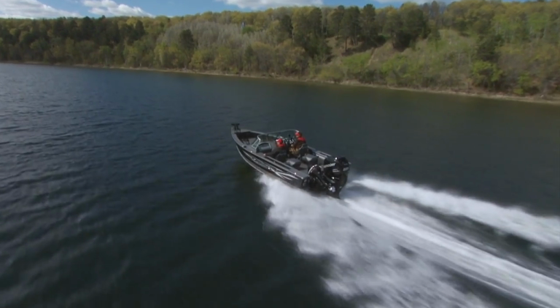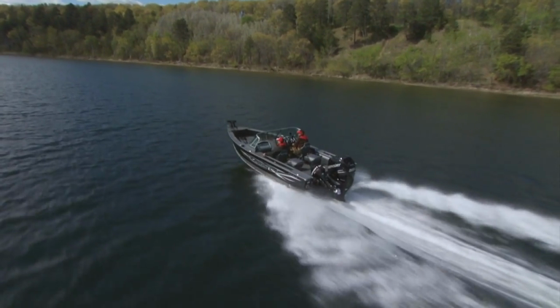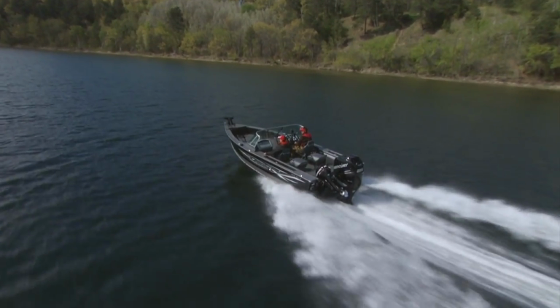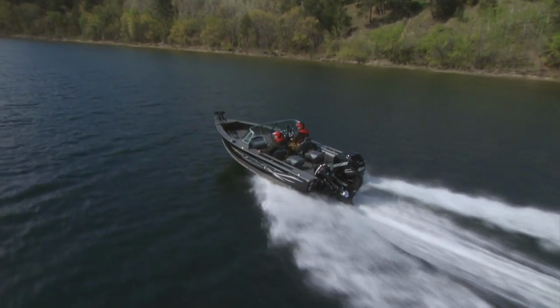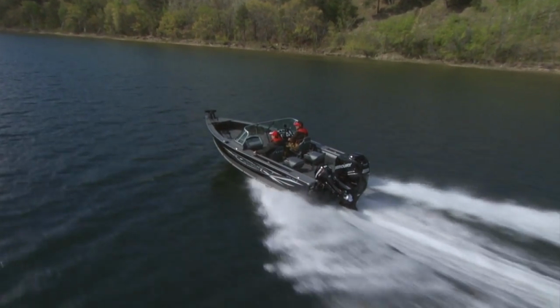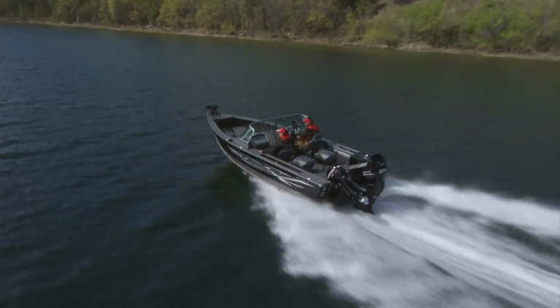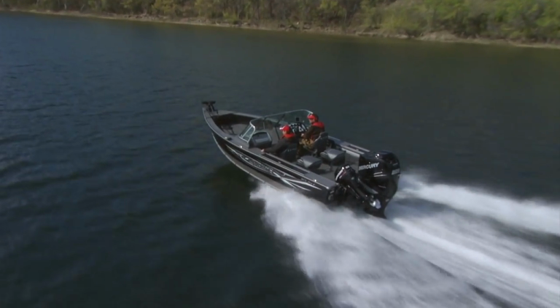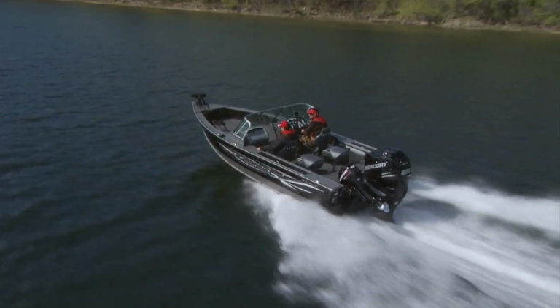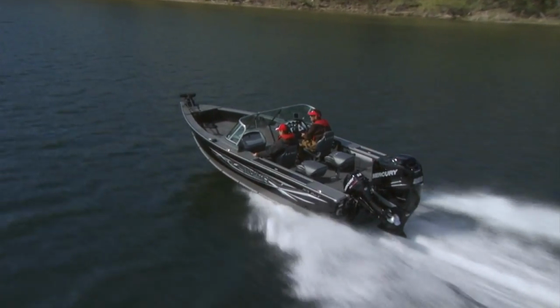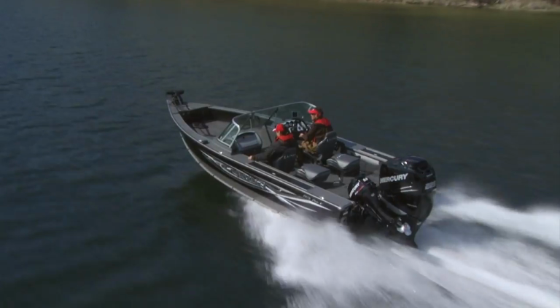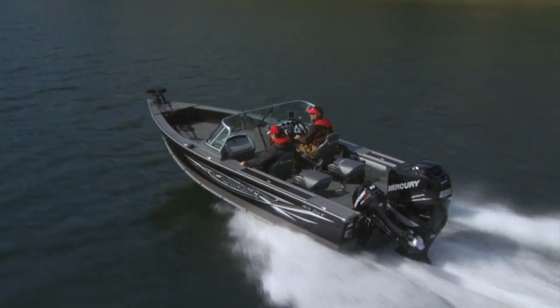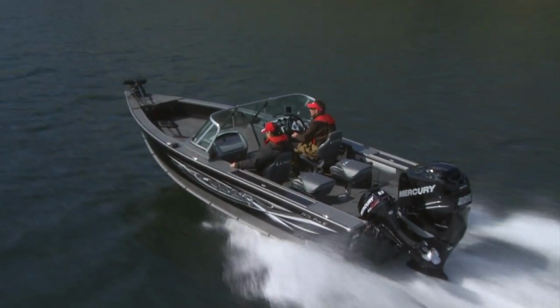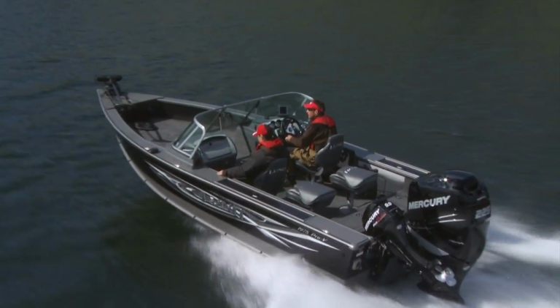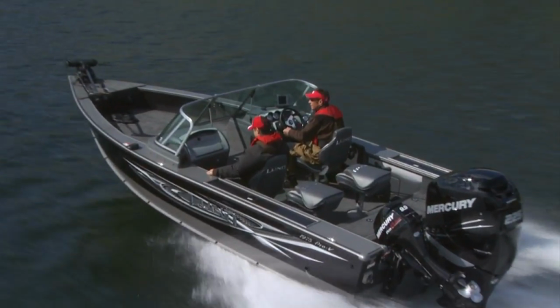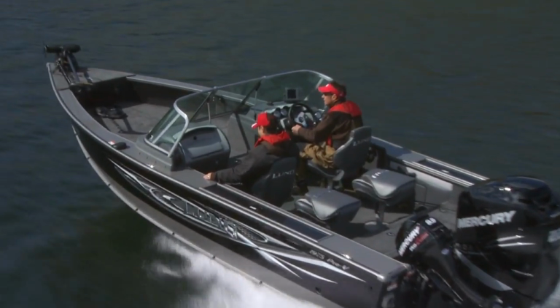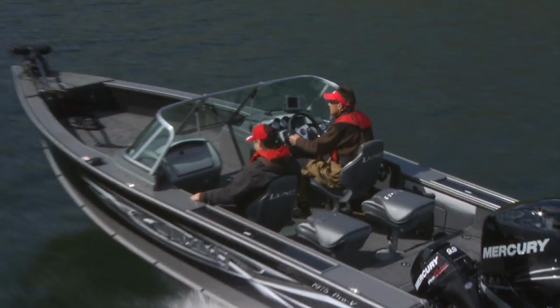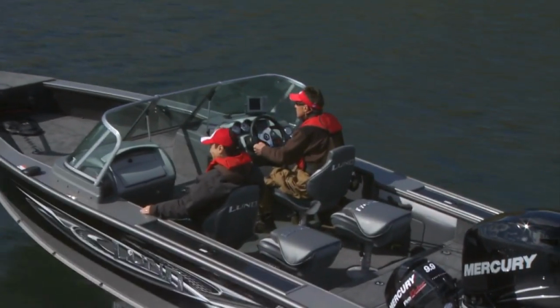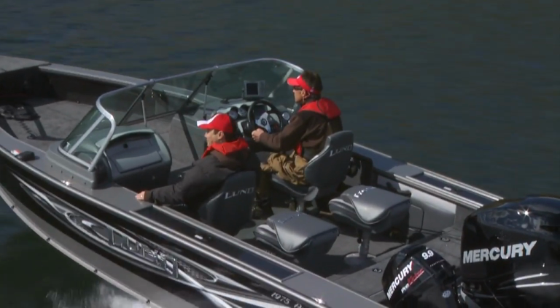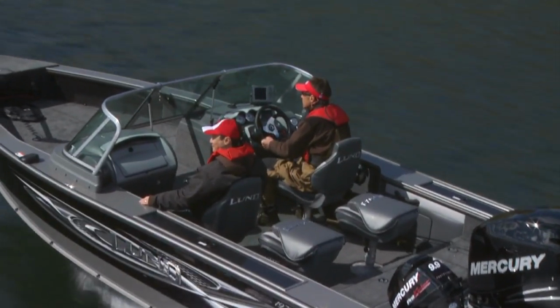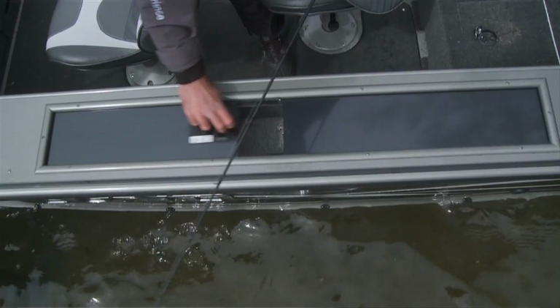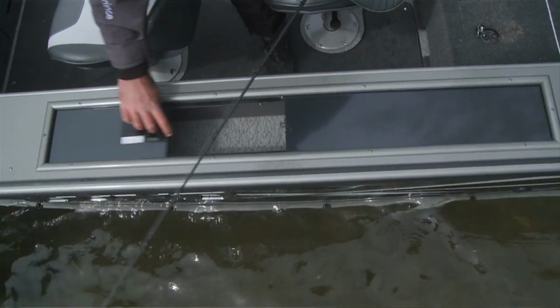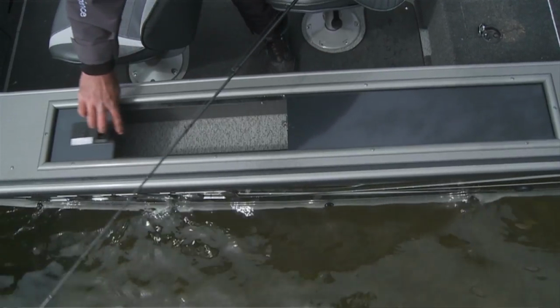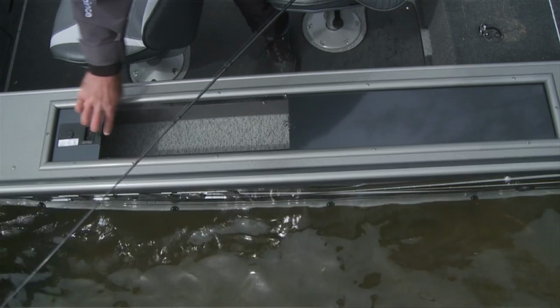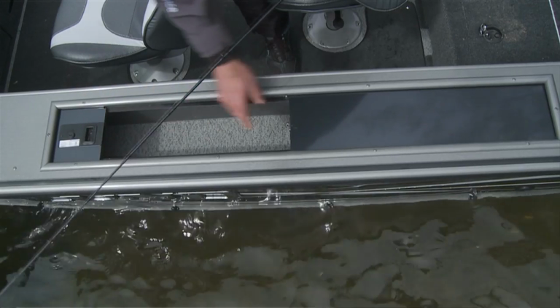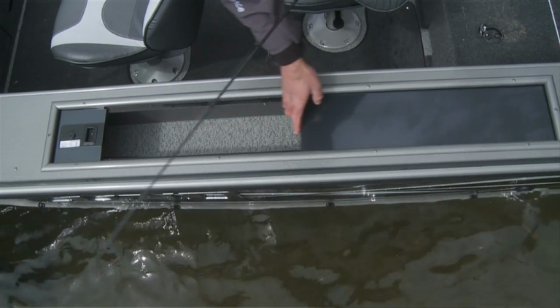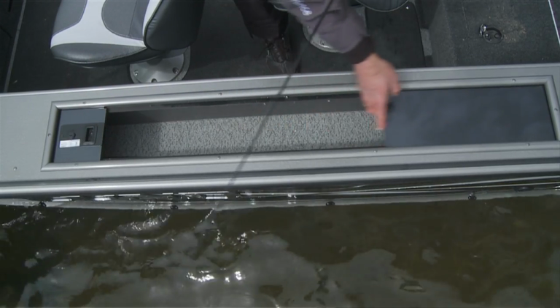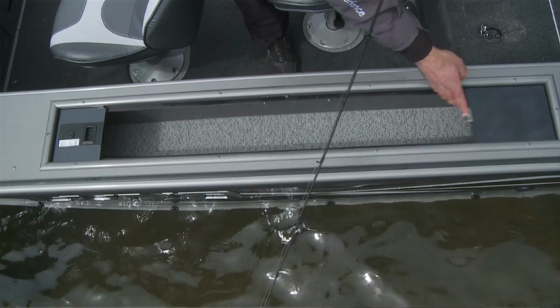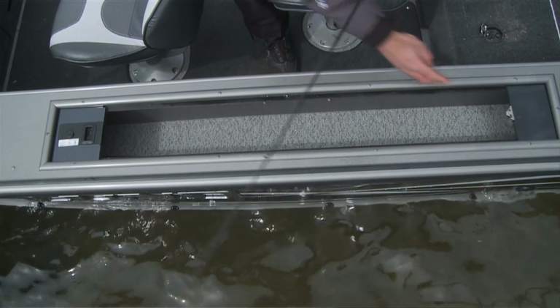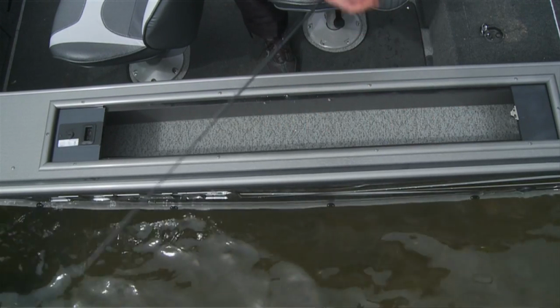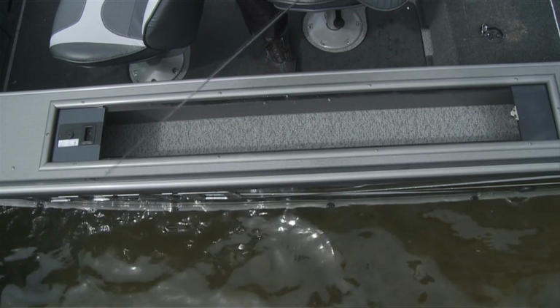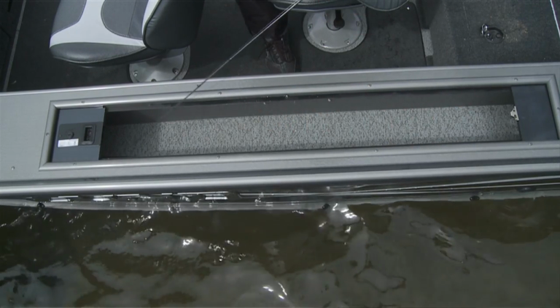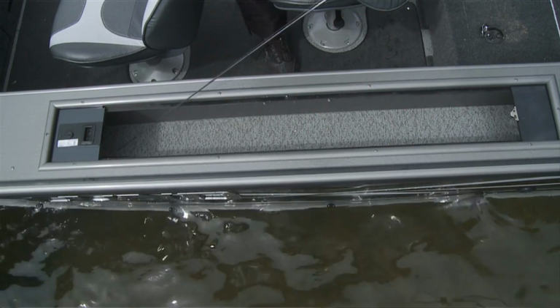Pro-Vs have a host of hardcore fishing features for anglers who fish hard and put their equipment to the test season after season, like gunnel rod storage for extra long trolling rods. Just stow and go — we've got you covered.